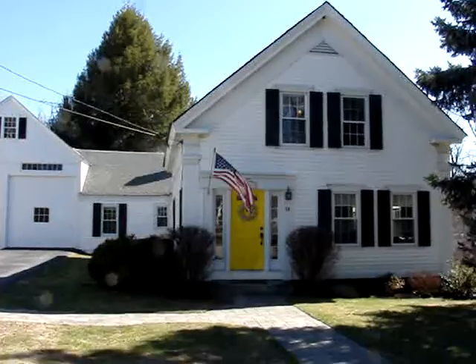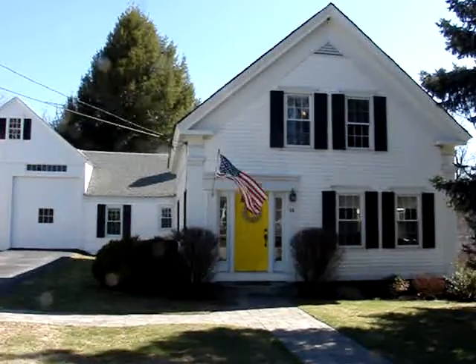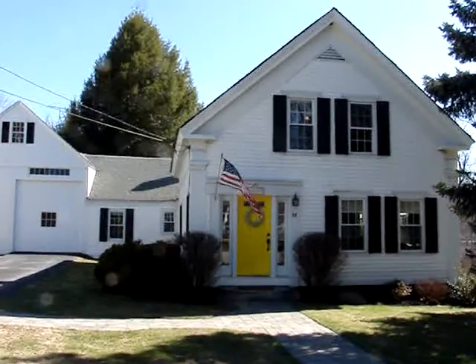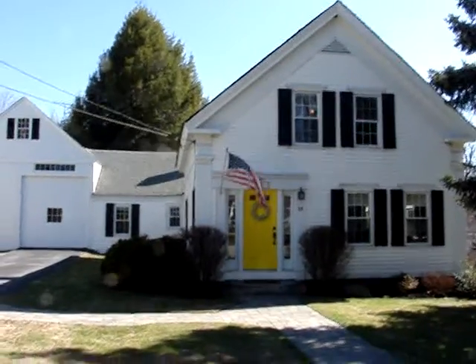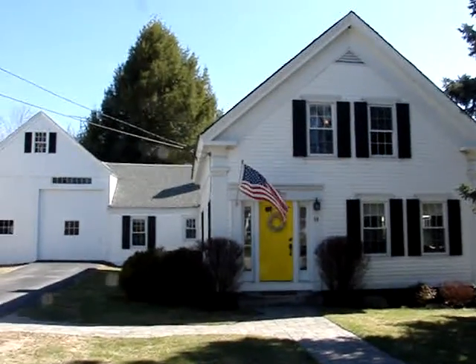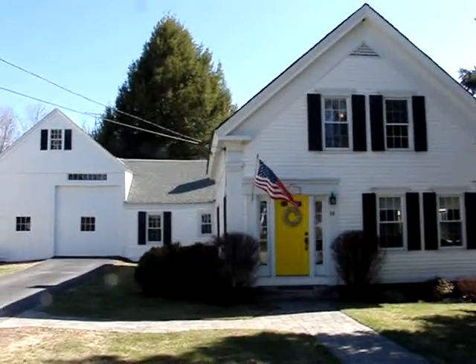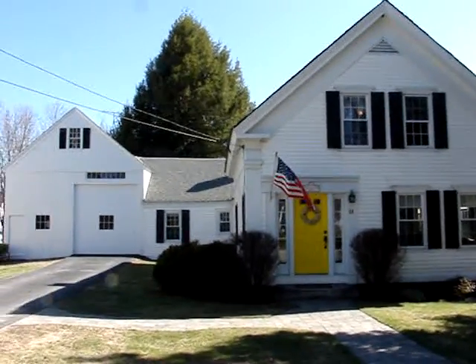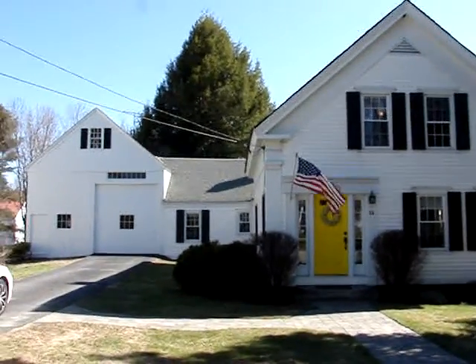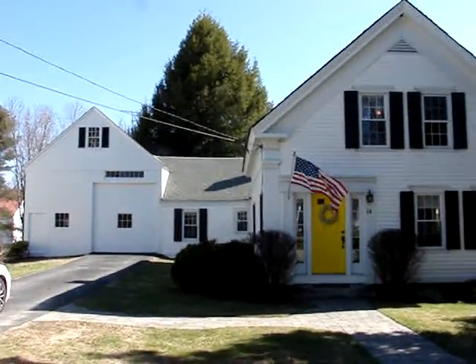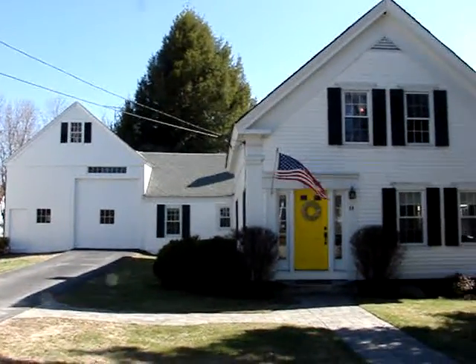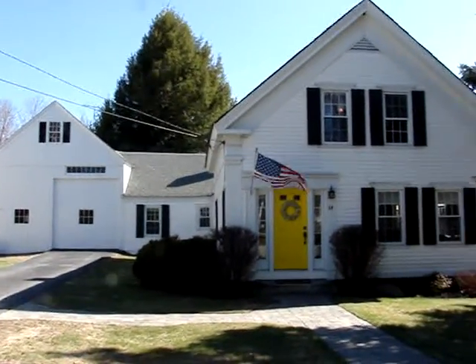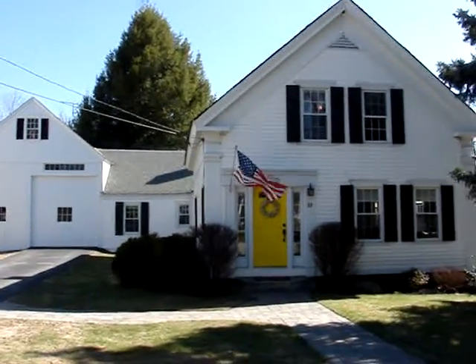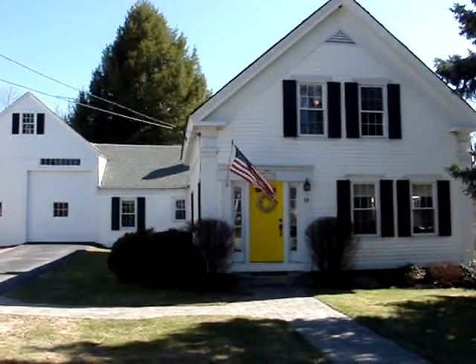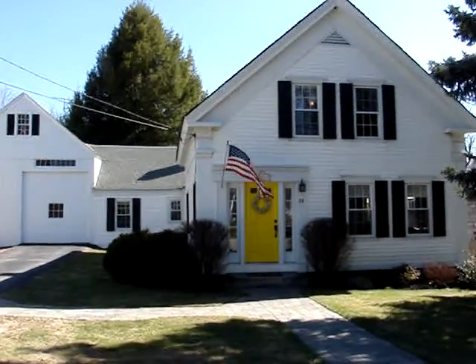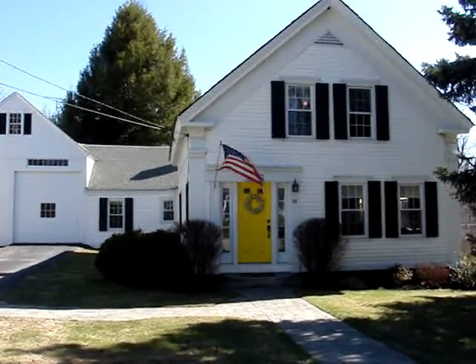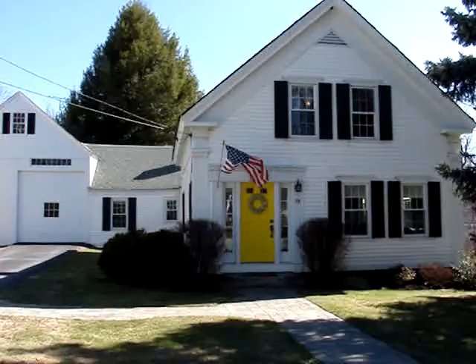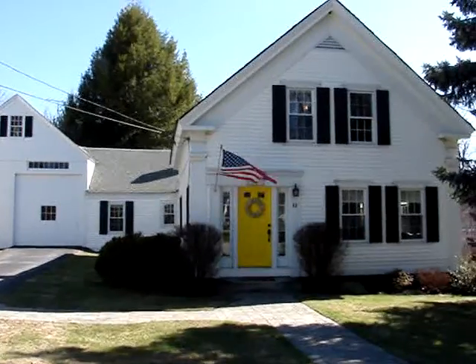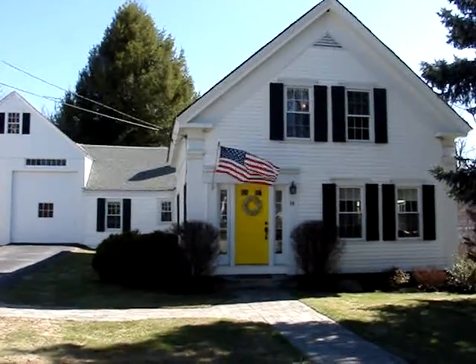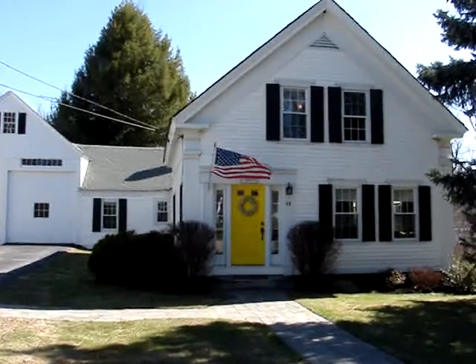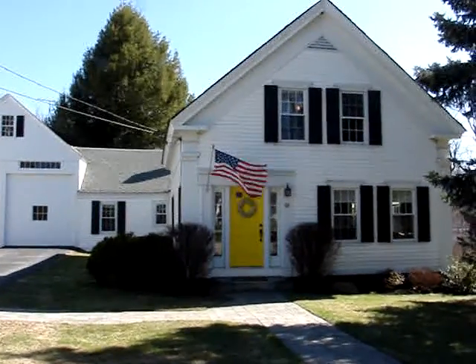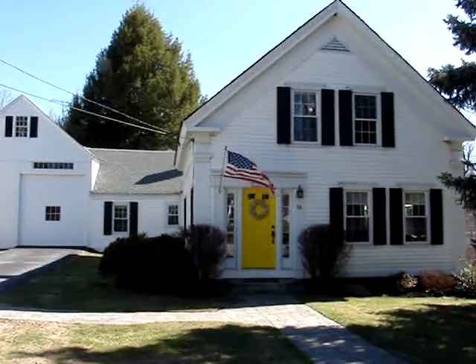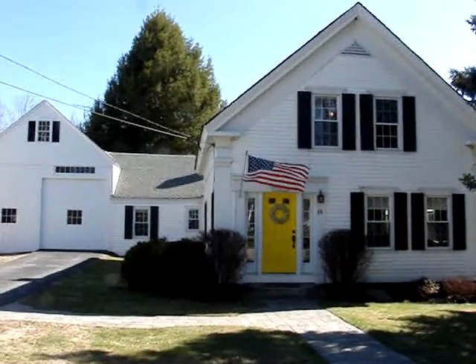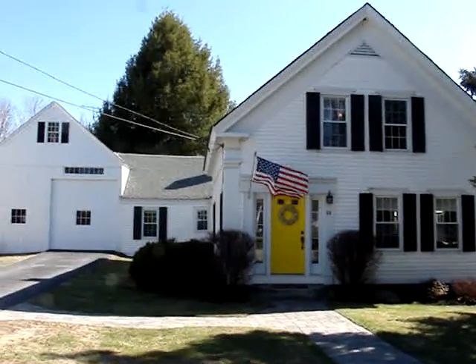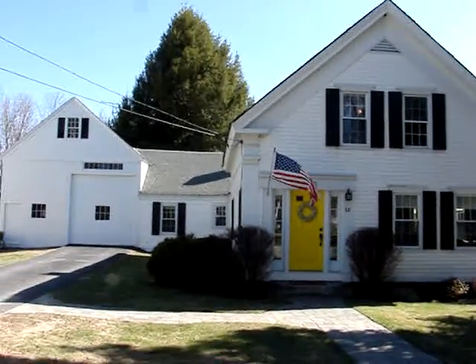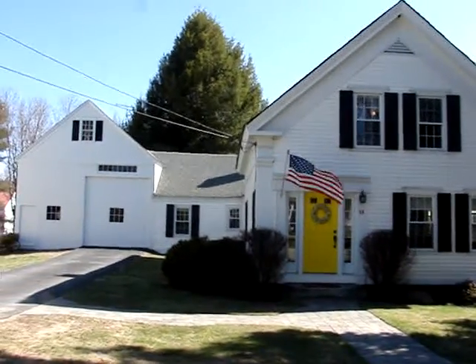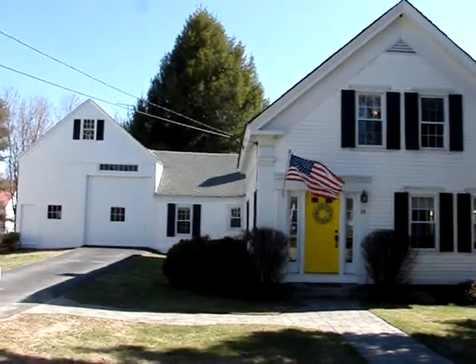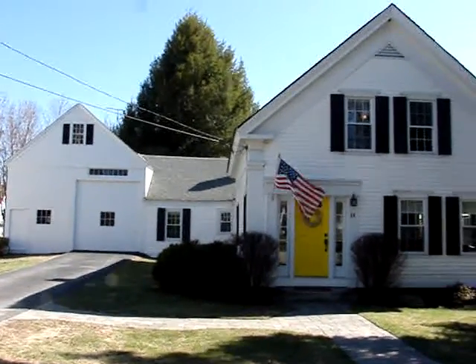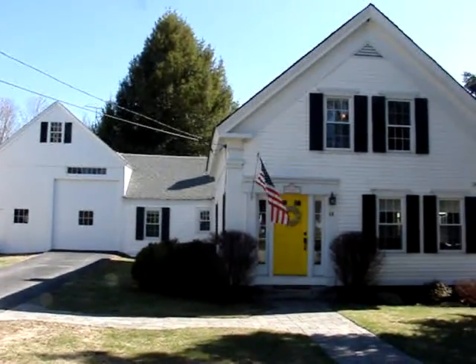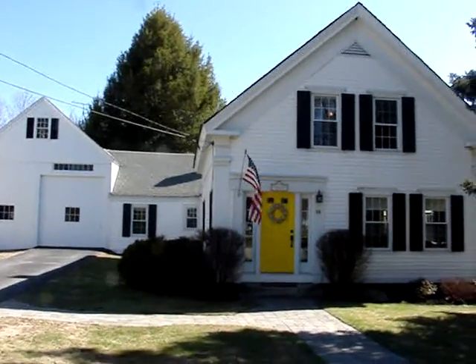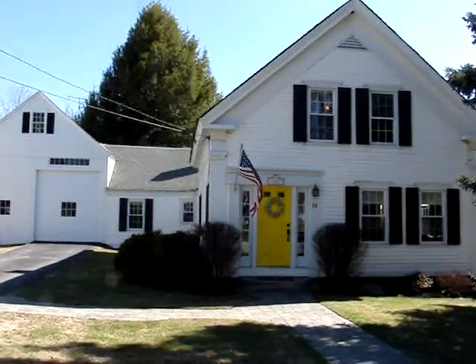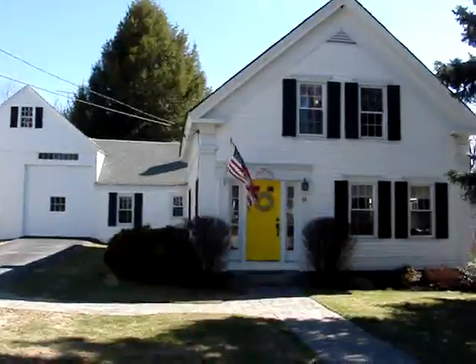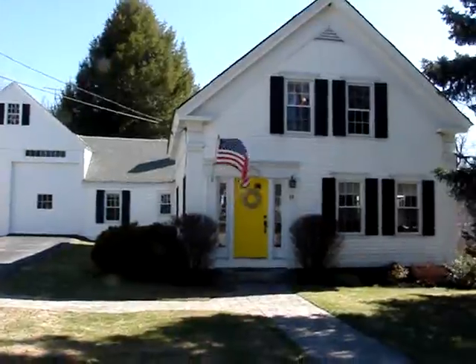This 1850 colonial is in fantastic condition. It's listed for $272,500, and if you're looking for a home with a lot of character and or possibly a home office, you've got to check this one out.